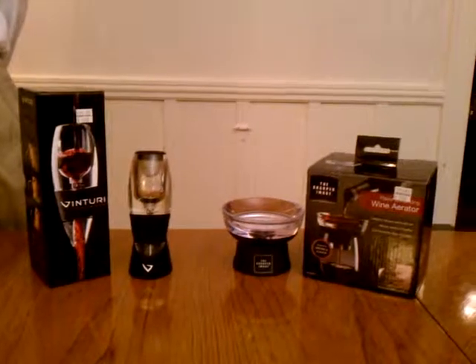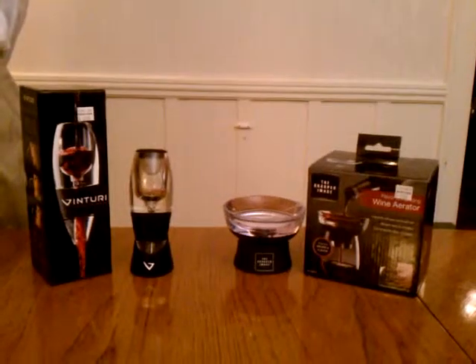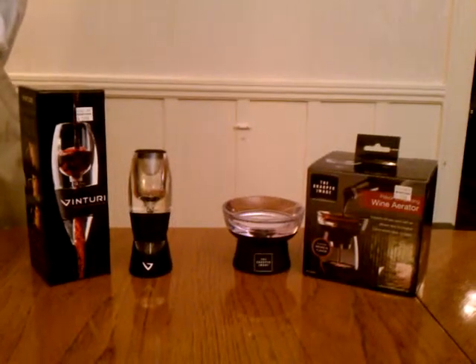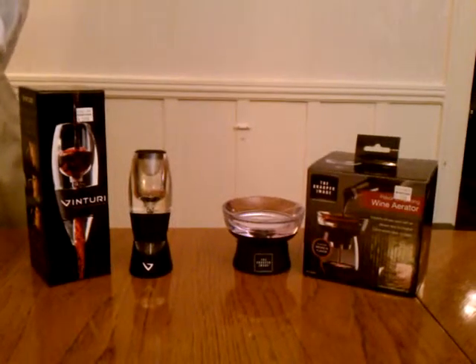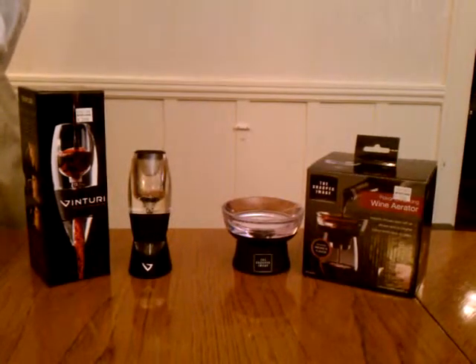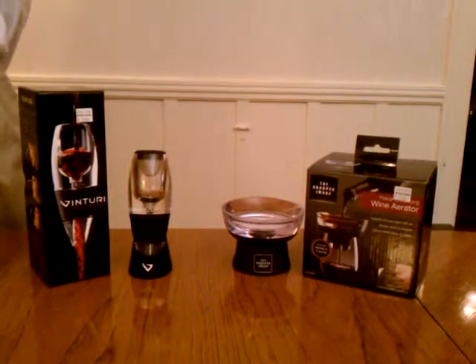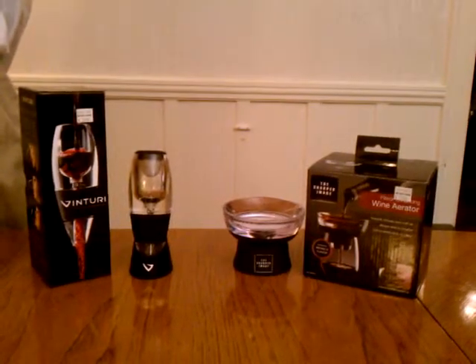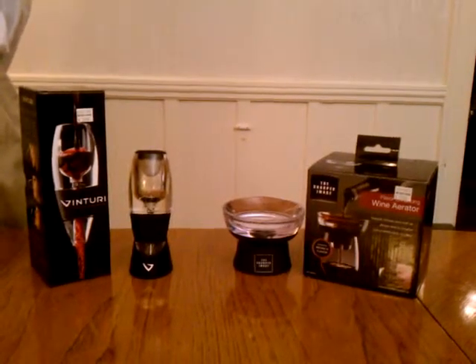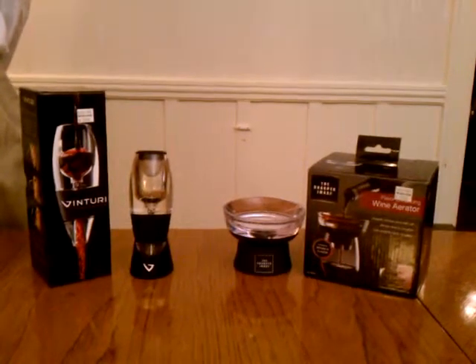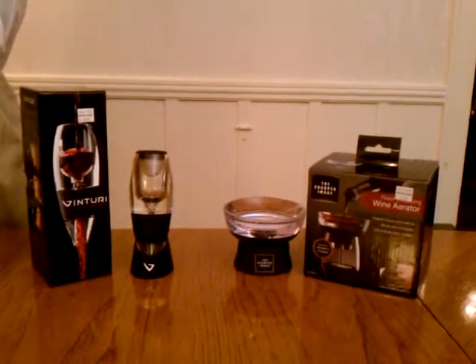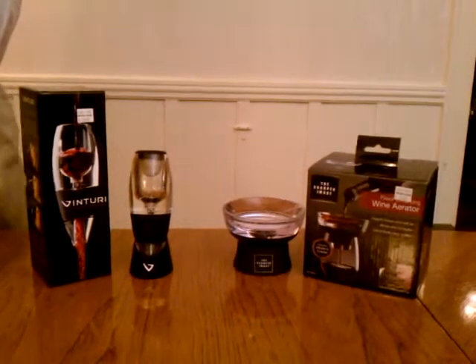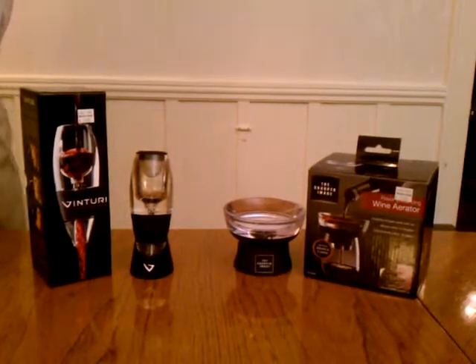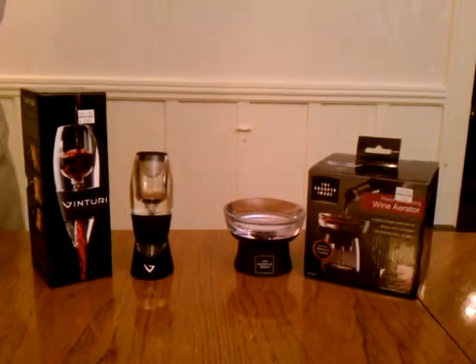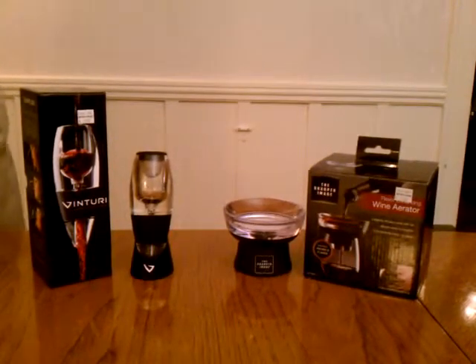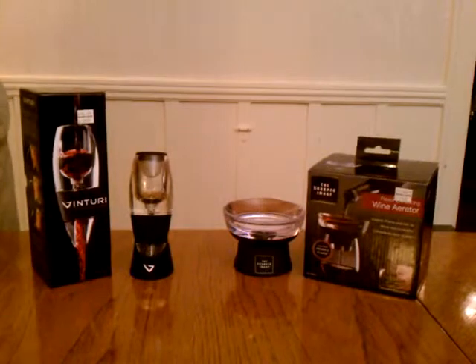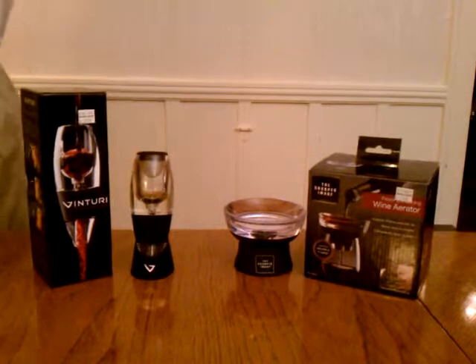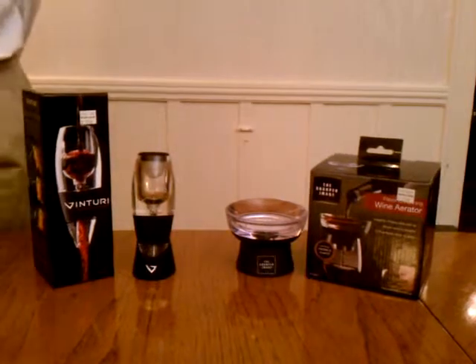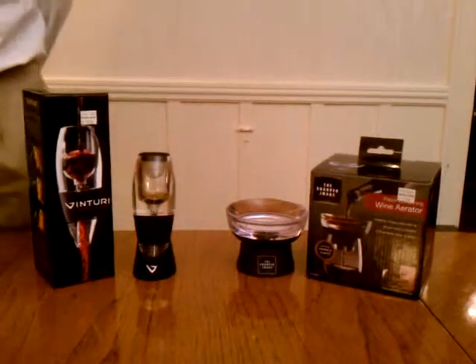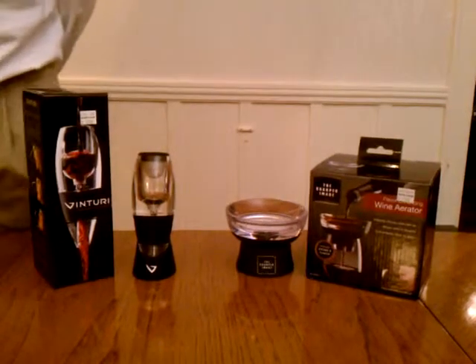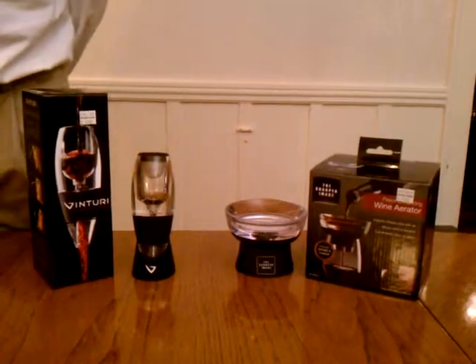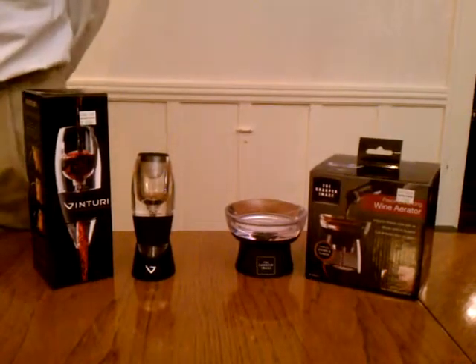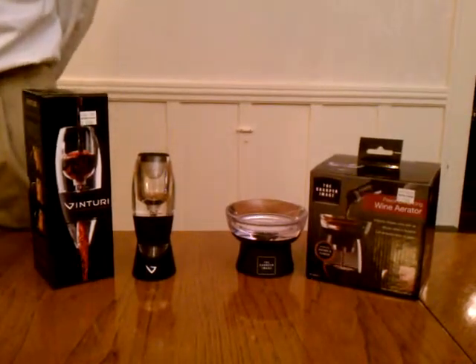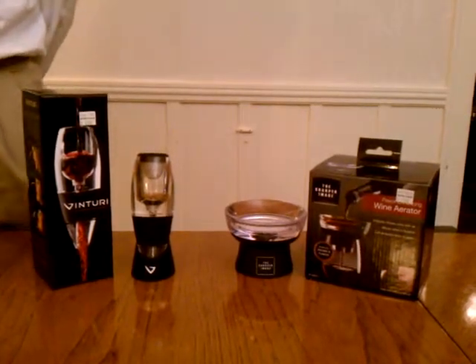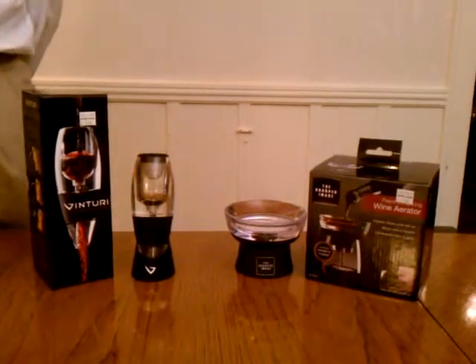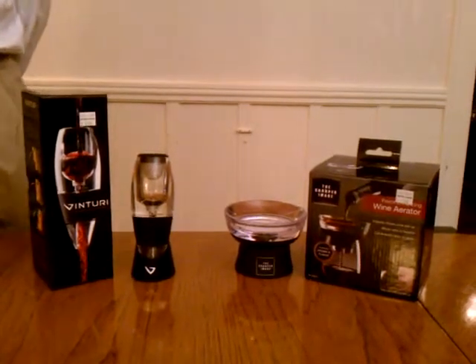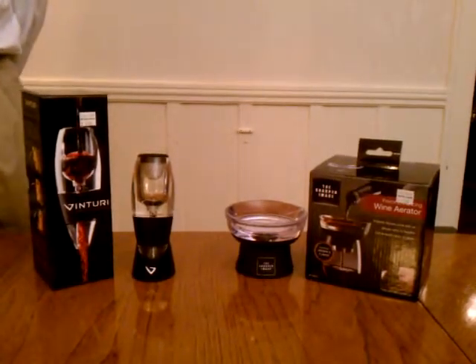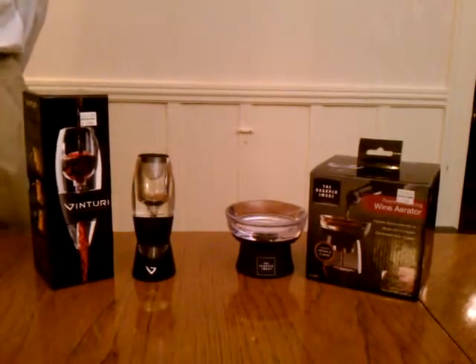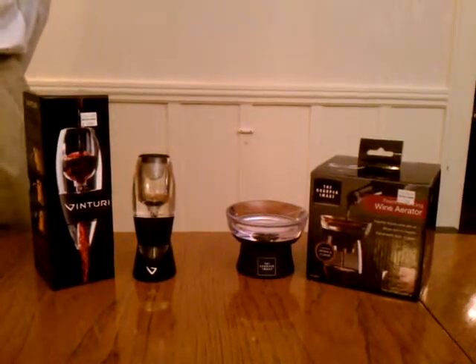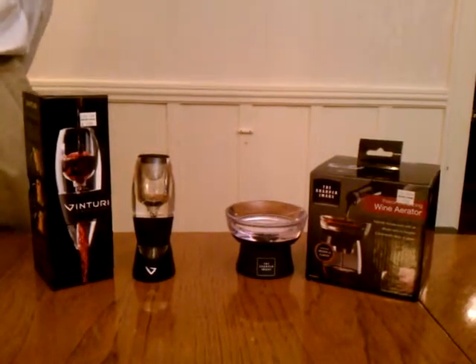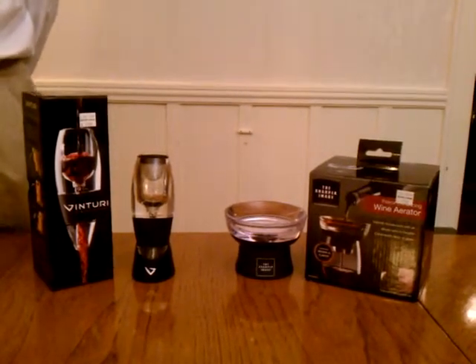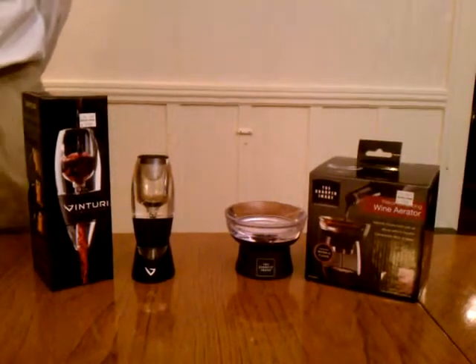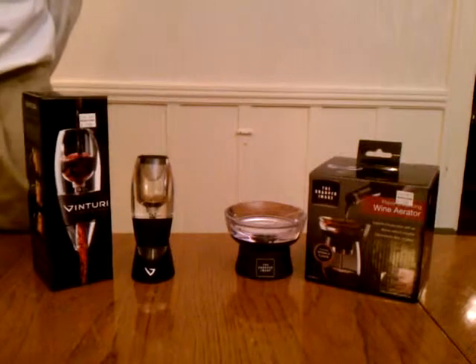Hi, Ted Duncan, Brookline Realtor, back for part five of the wine aerator products for the wine lover in your life — under $40 gifts.